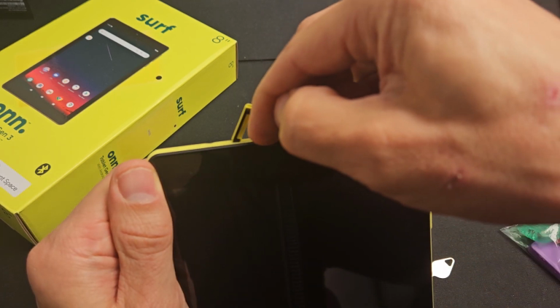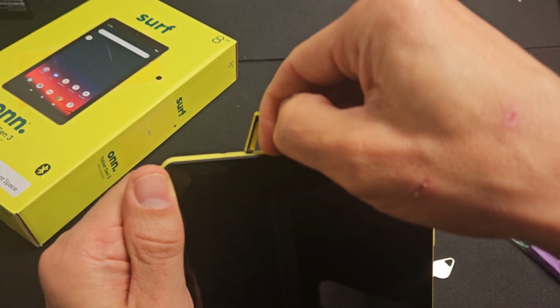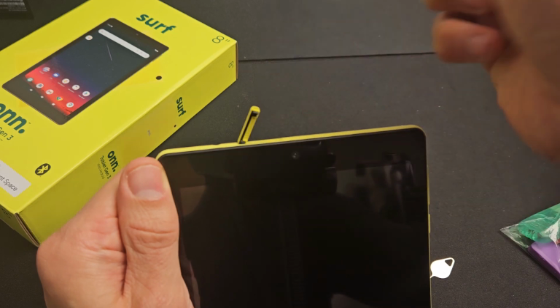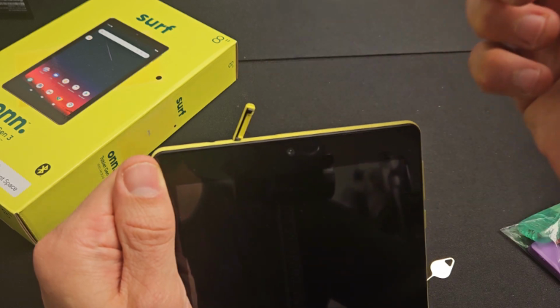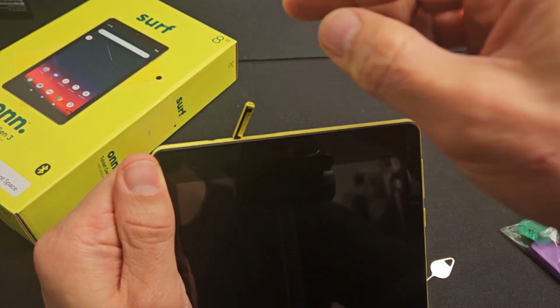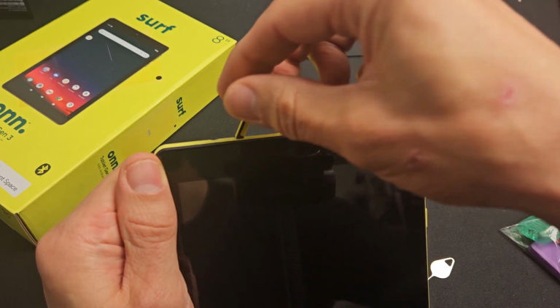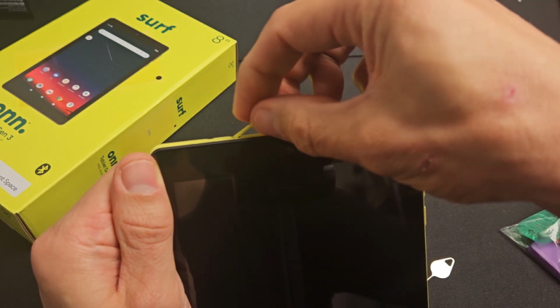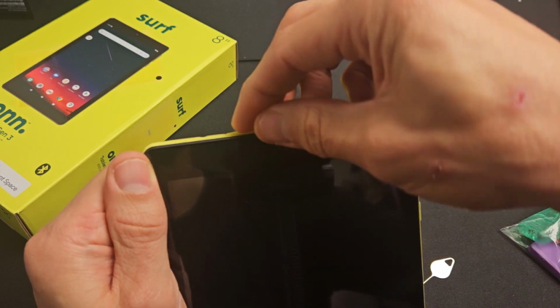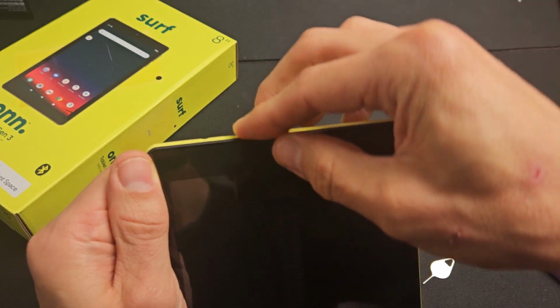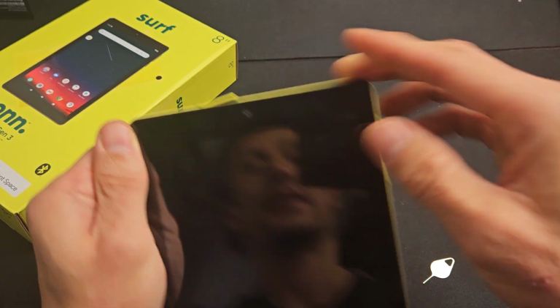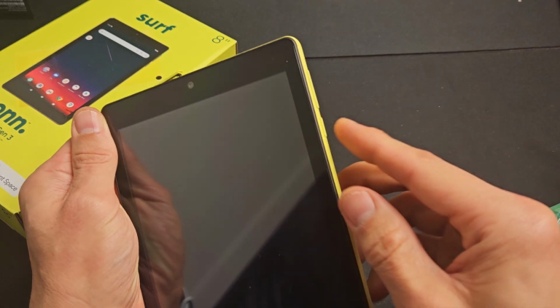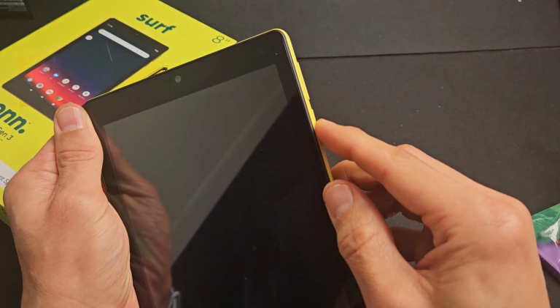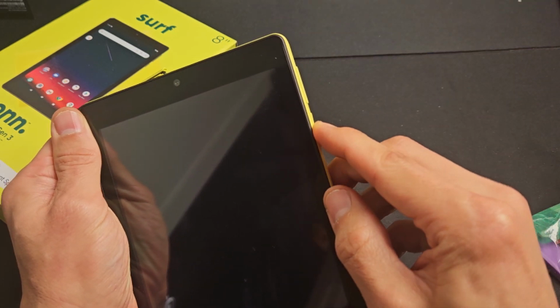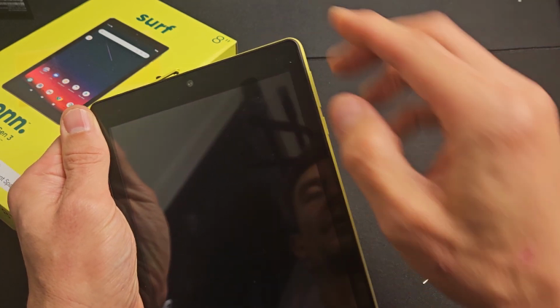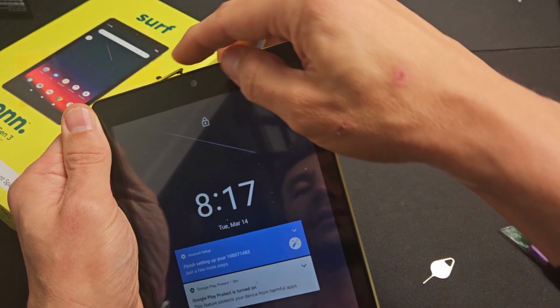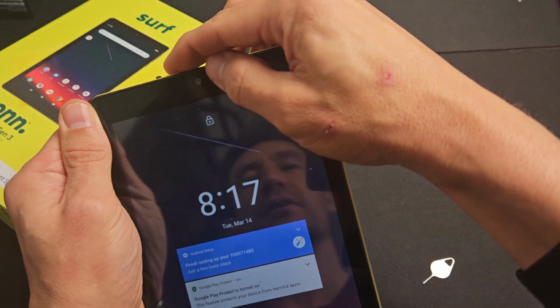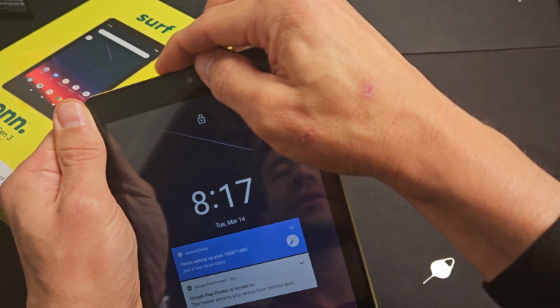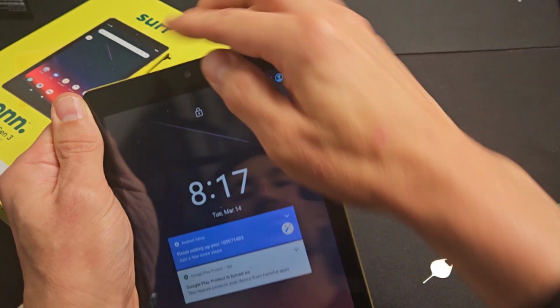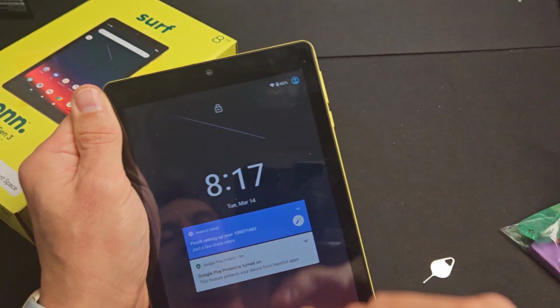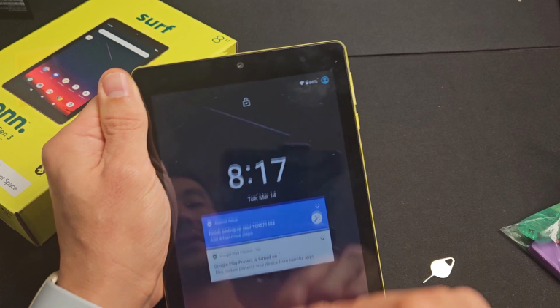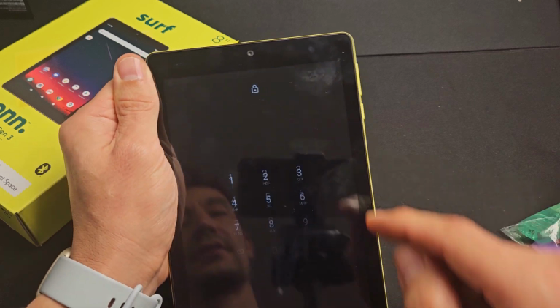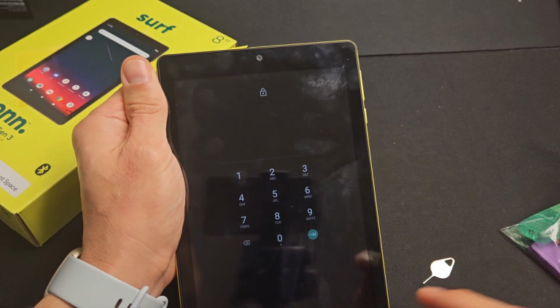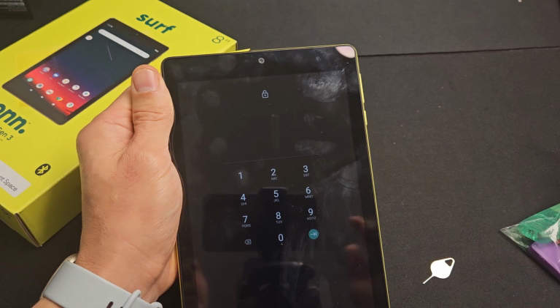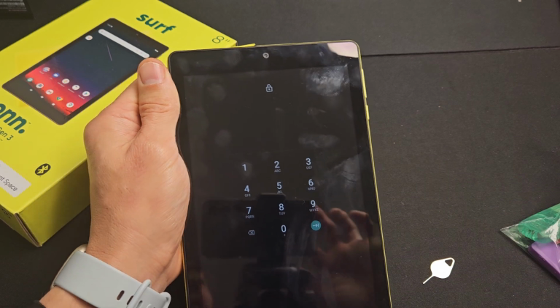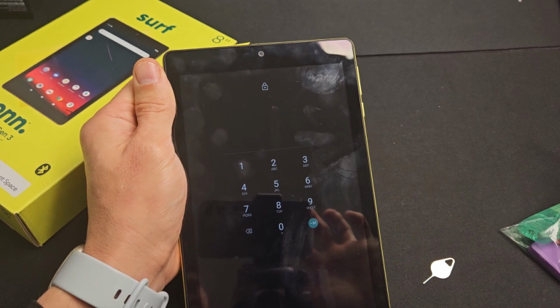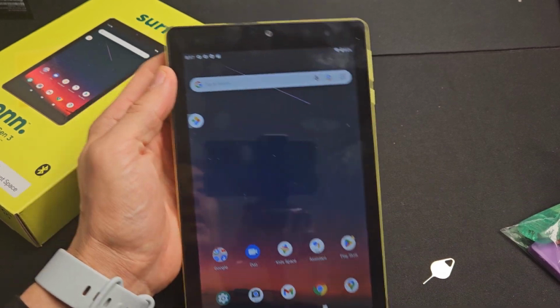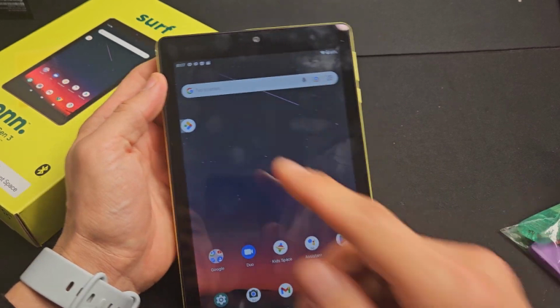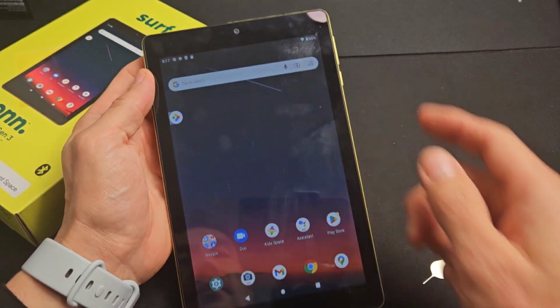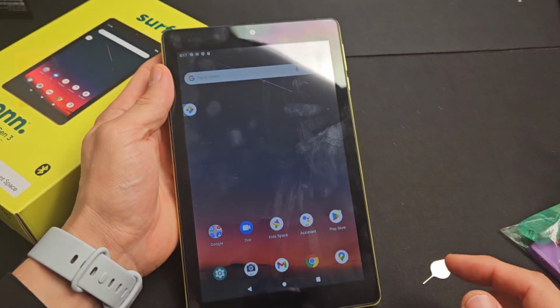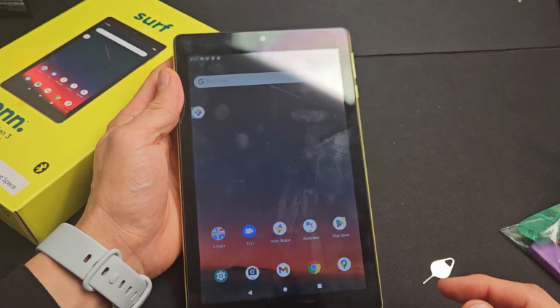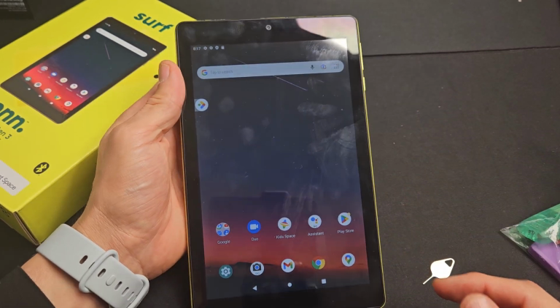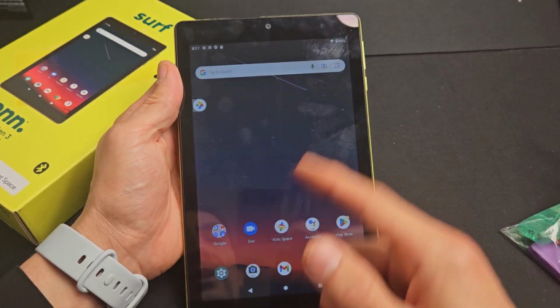To take it out, you press and it'll pop back out. Anyway, from here, you can go ahead and close the lid. And then I'll show you how to format it as well.